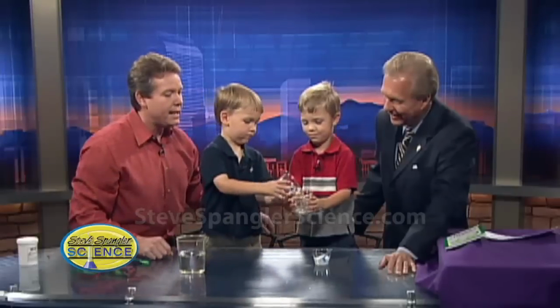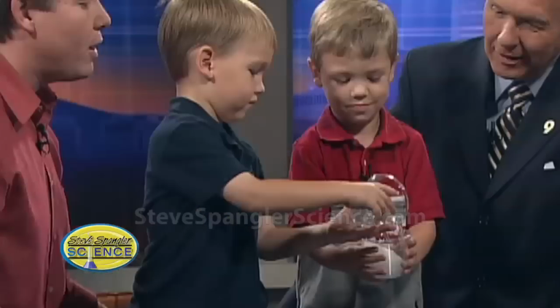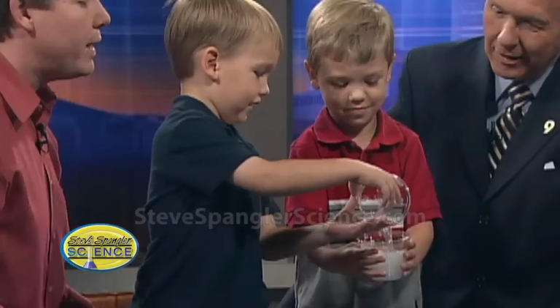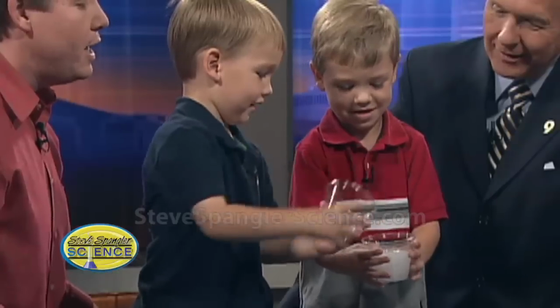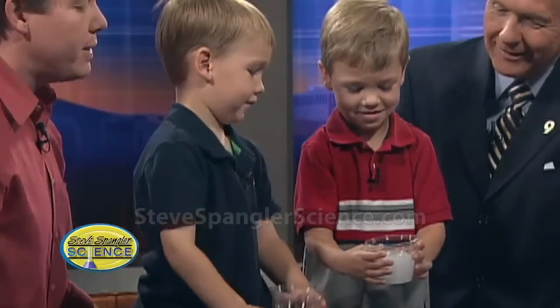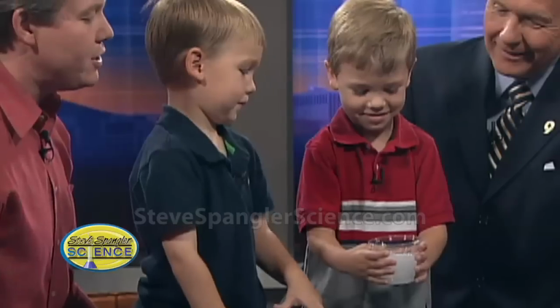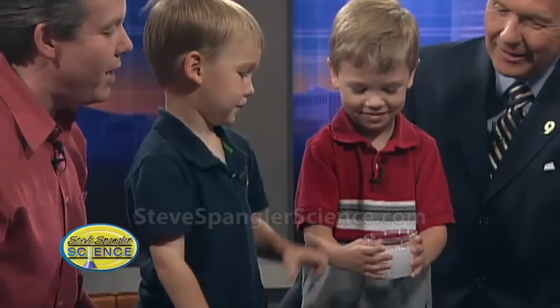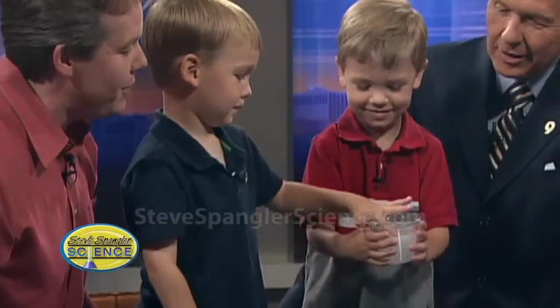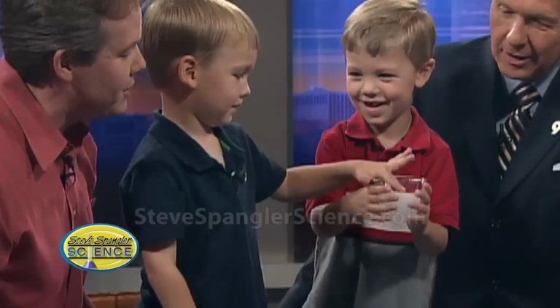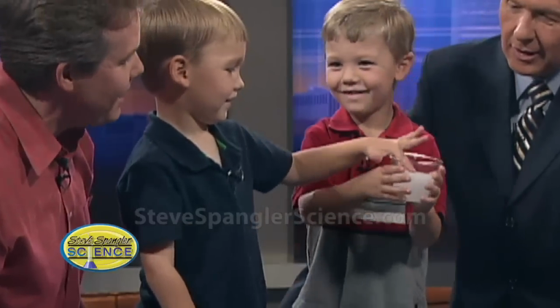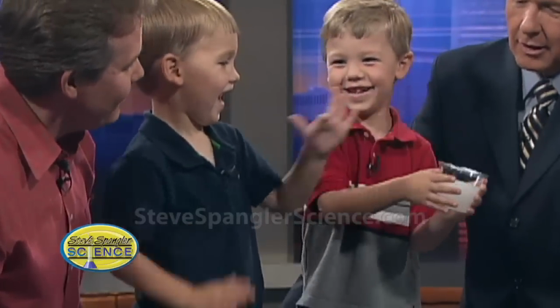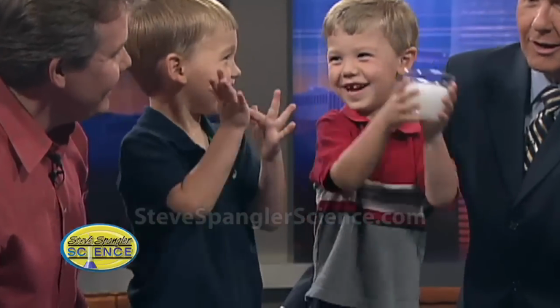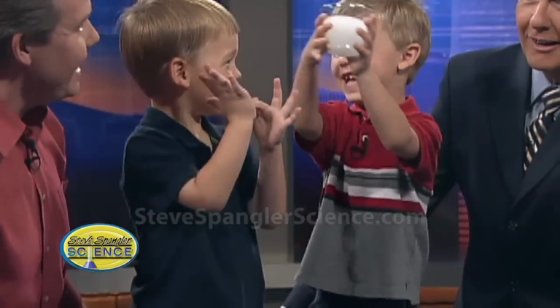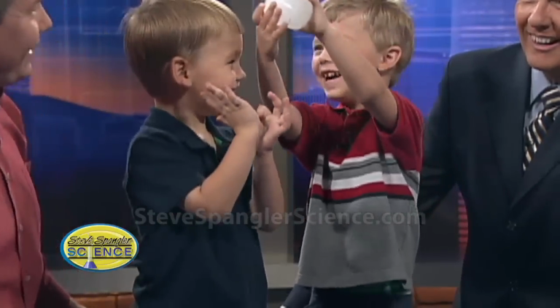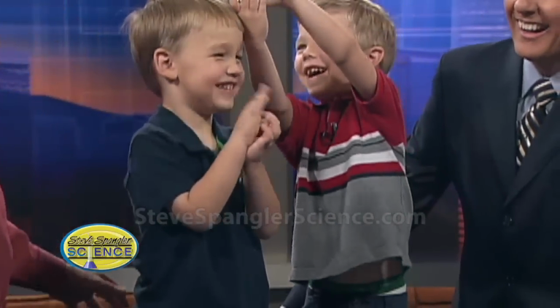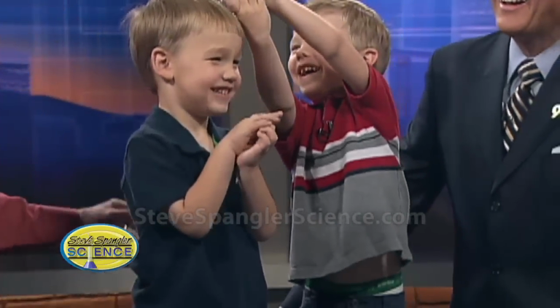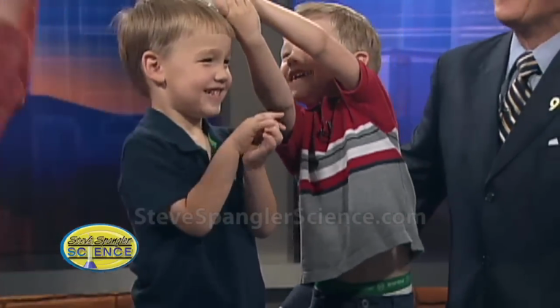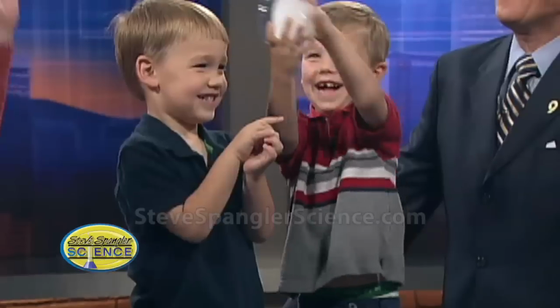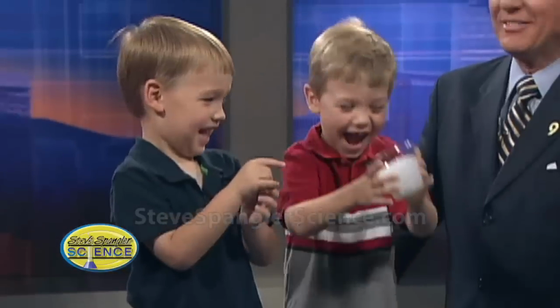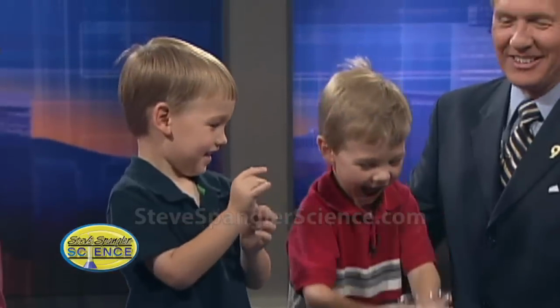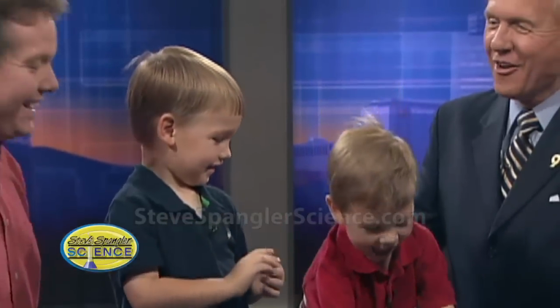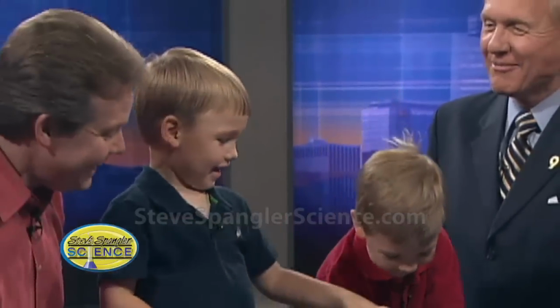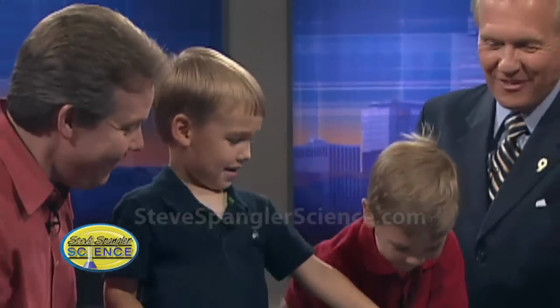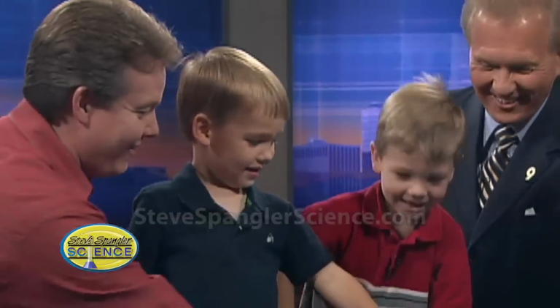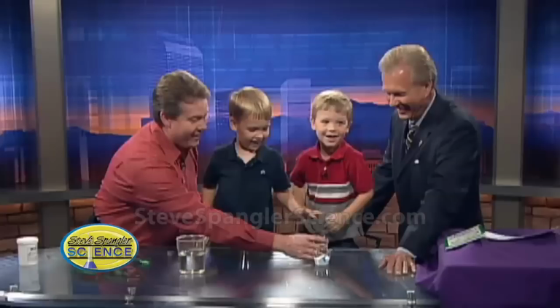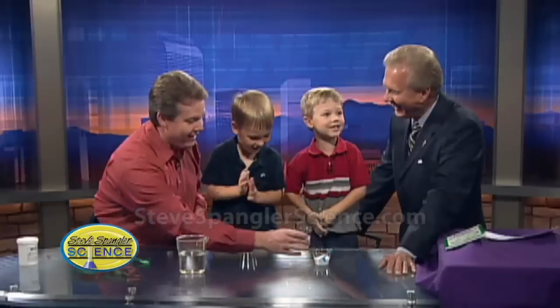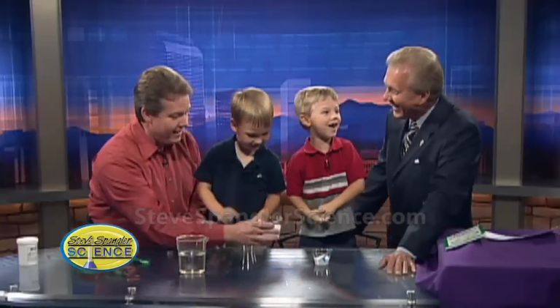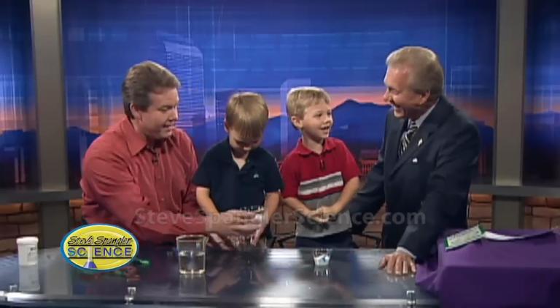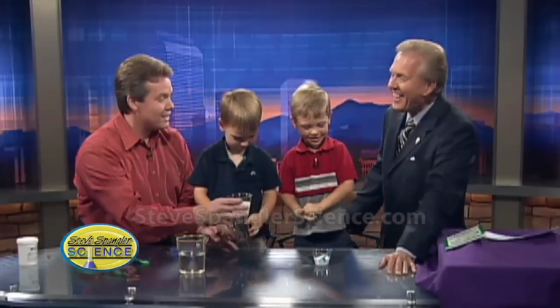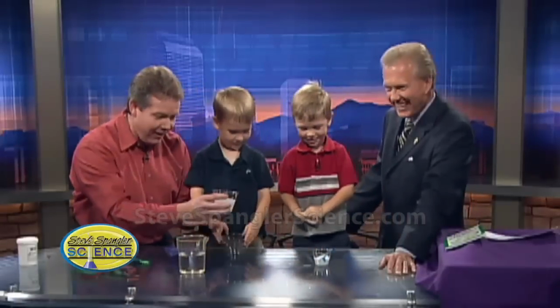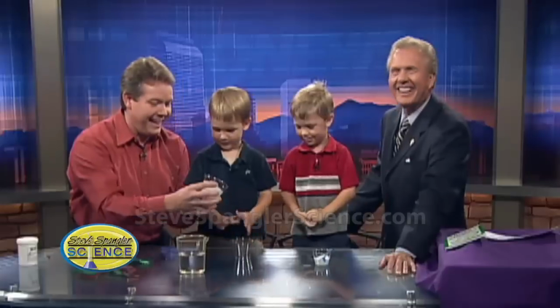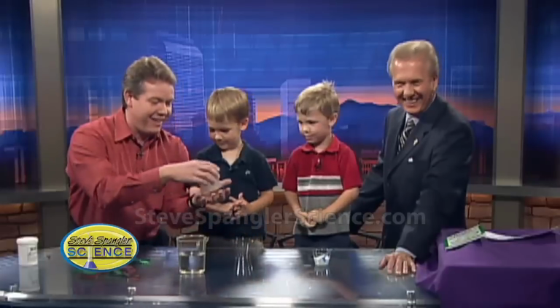Ready? Here we go, pour it in. Three, two, one. Now what are you going to do, Scotty? Put it on Mike's head. Put it on his head. No harm, no foul — you didn't do it. It's solid. That's right.